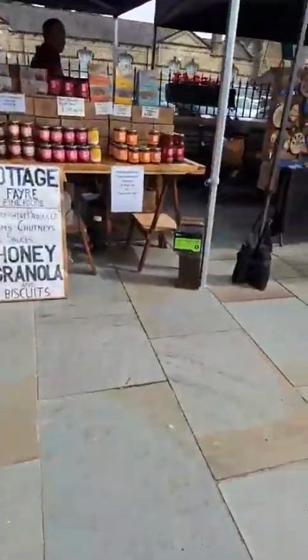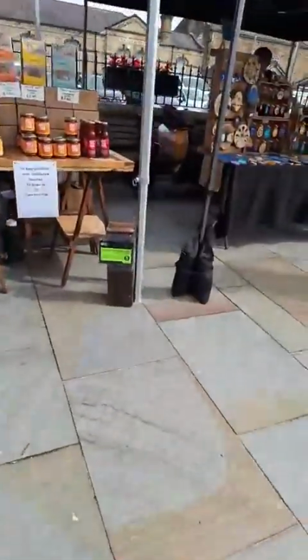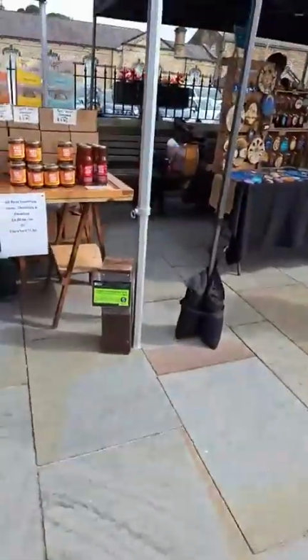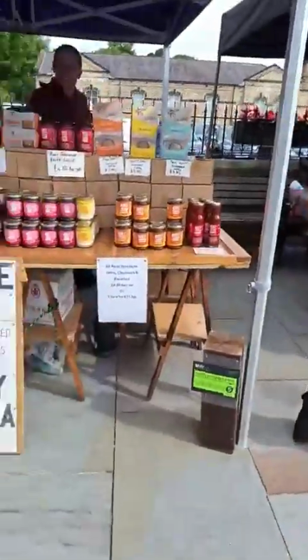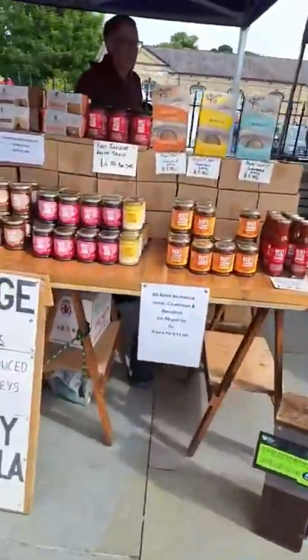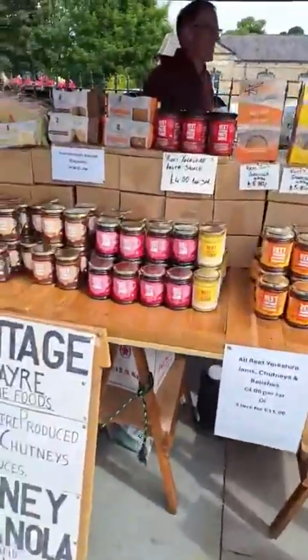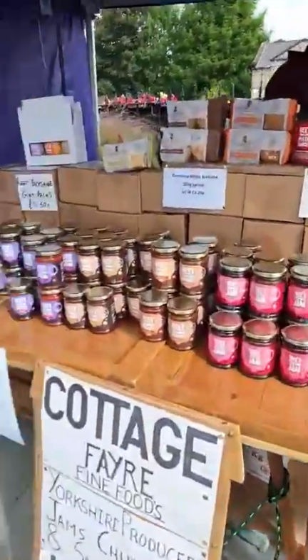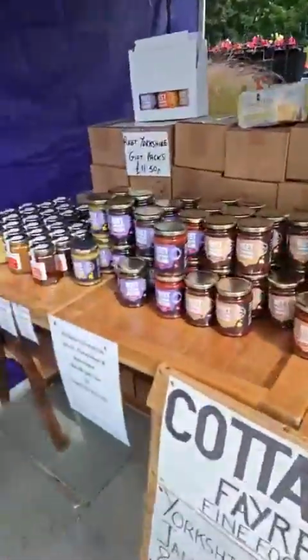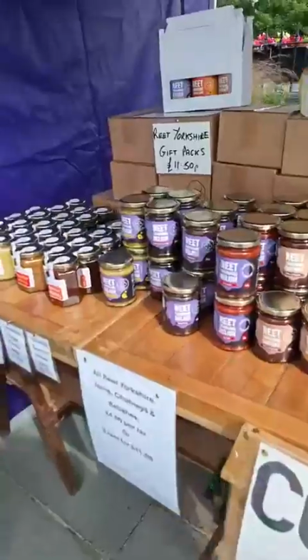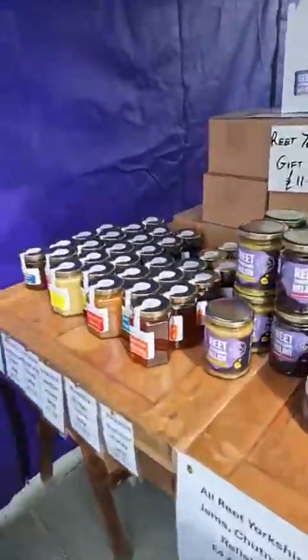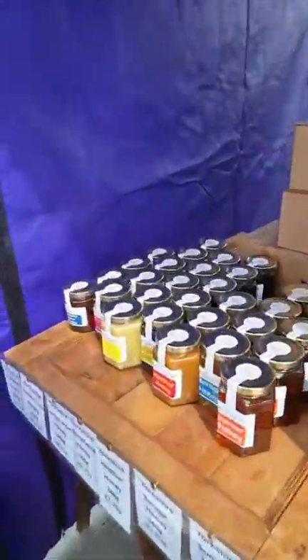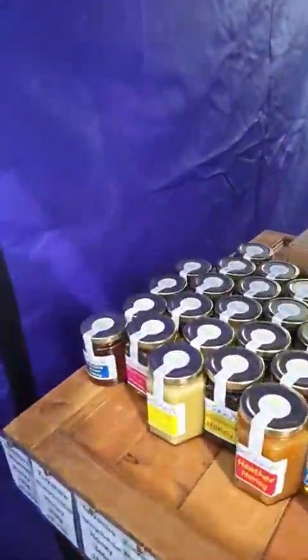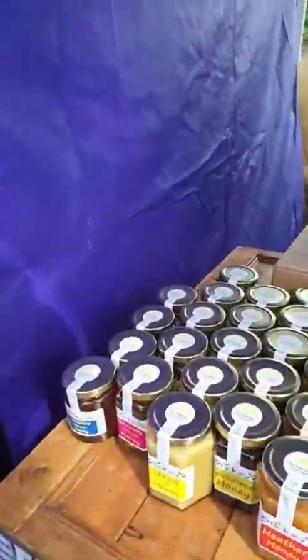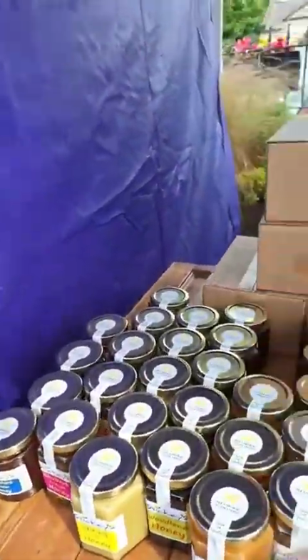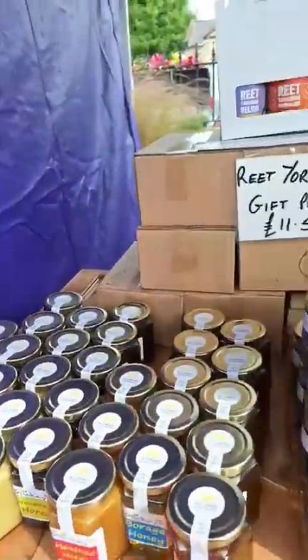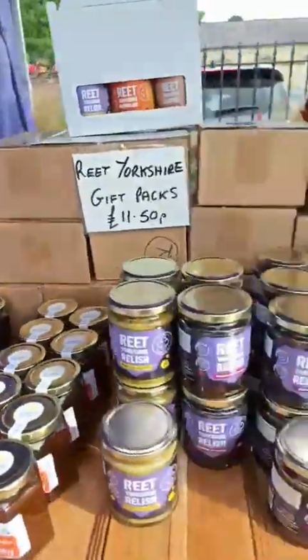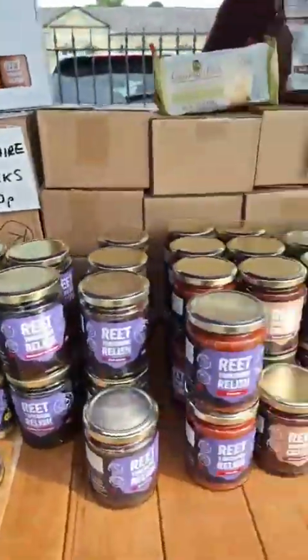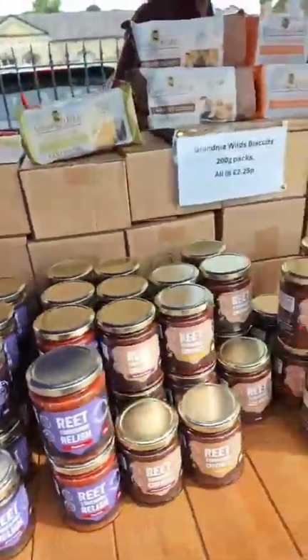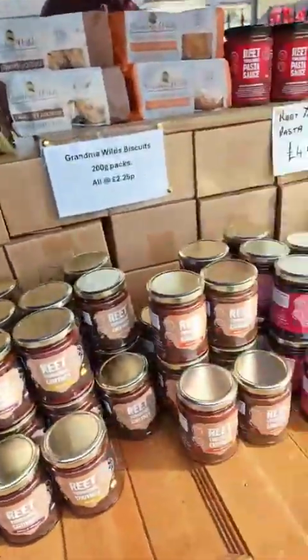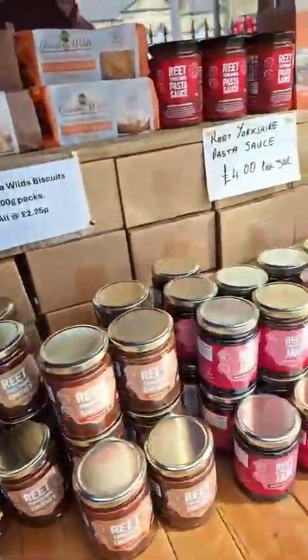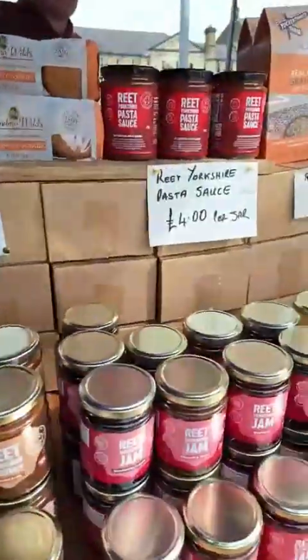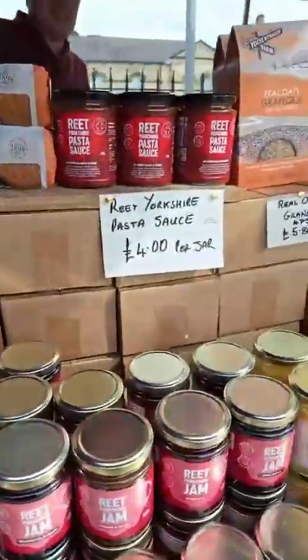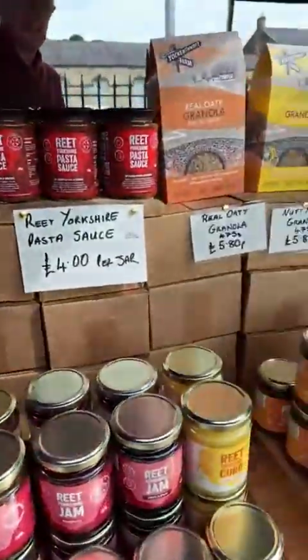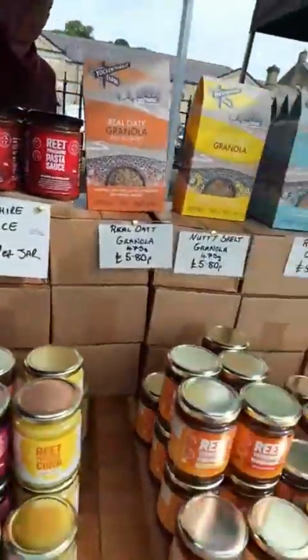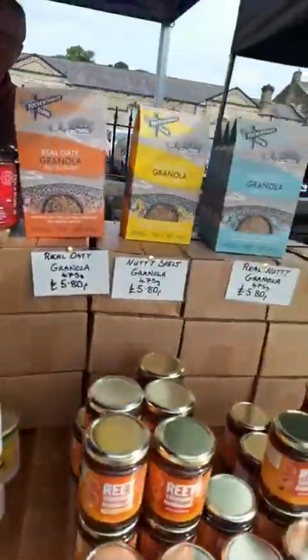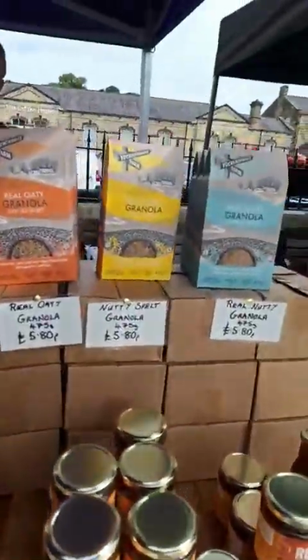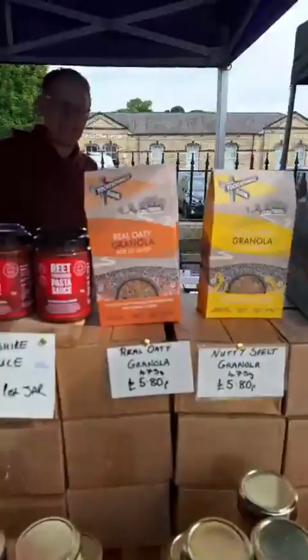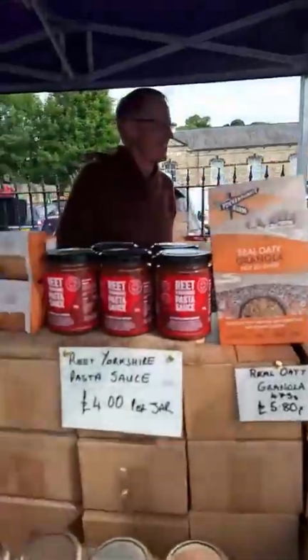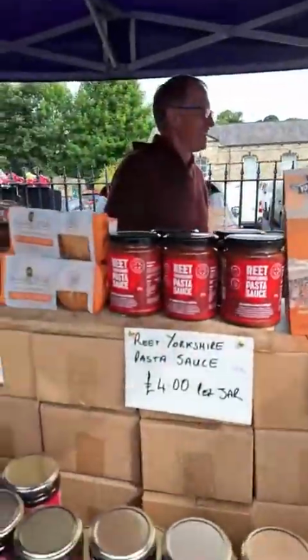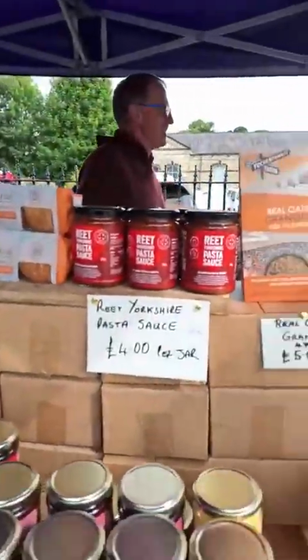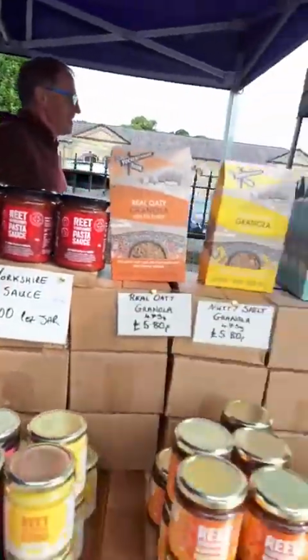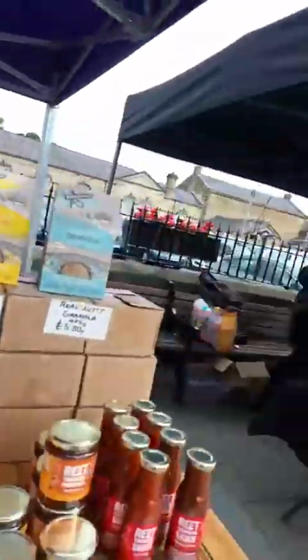Next up we've got Cottage Fair Fine Foods — lovely selection. We've got honeys, we've got chutneys, we've got jams, there's granolas, there's all sorts there for you.